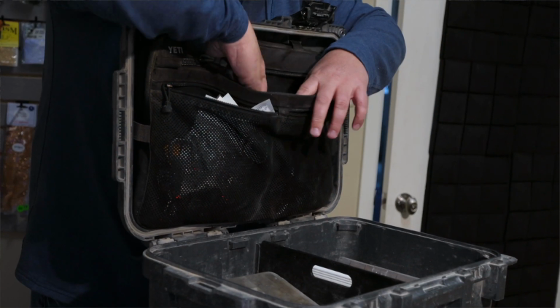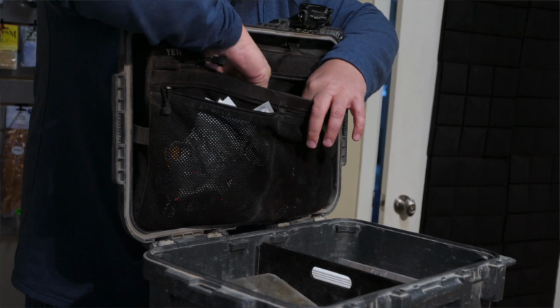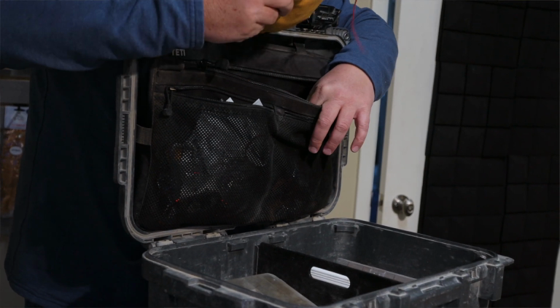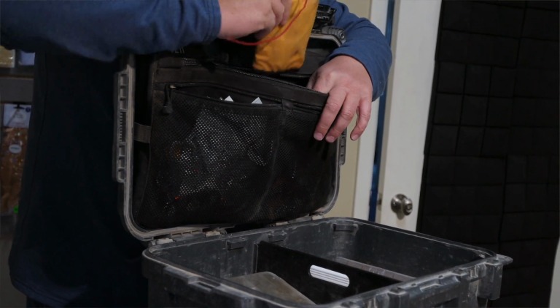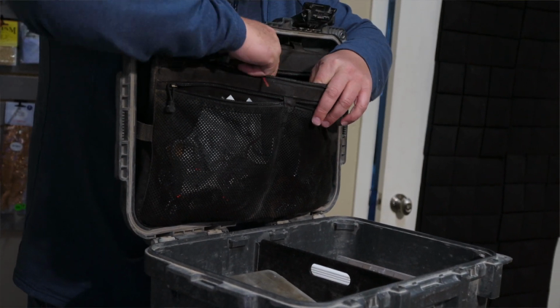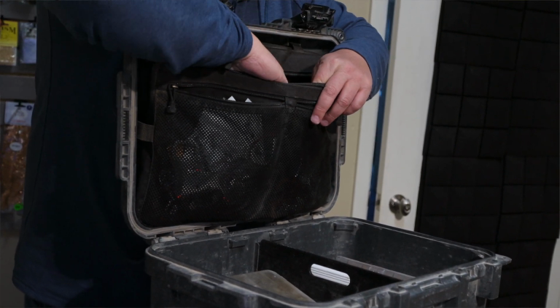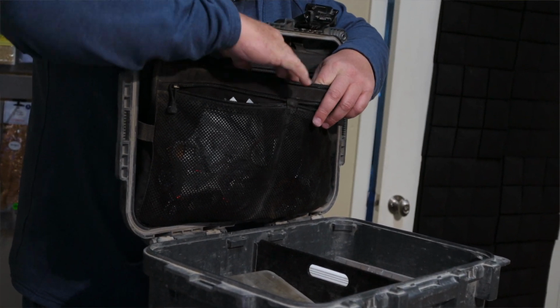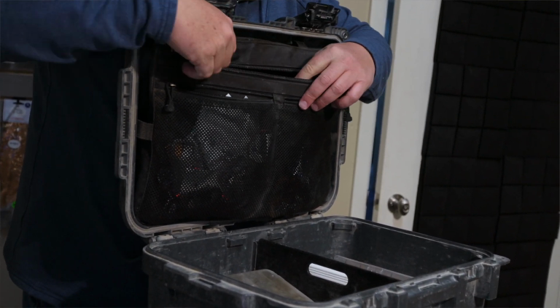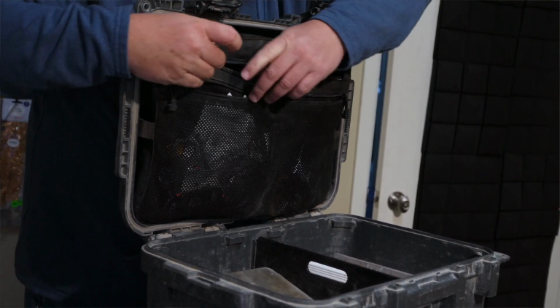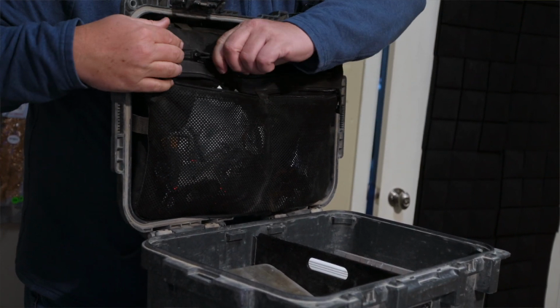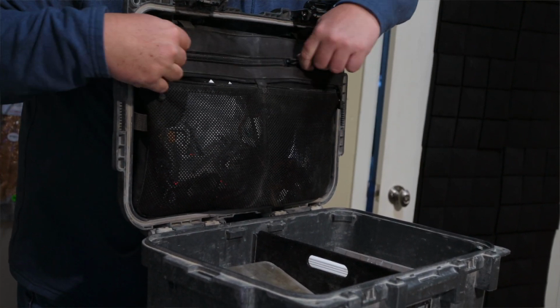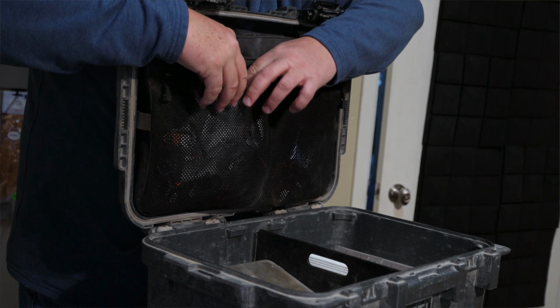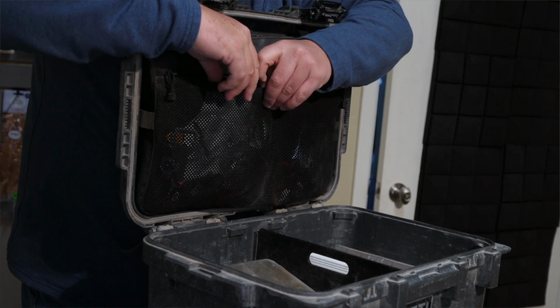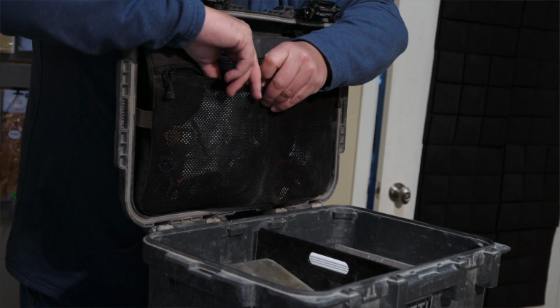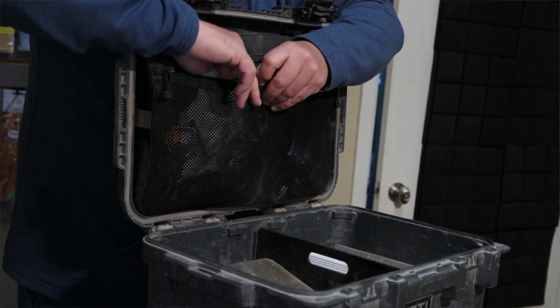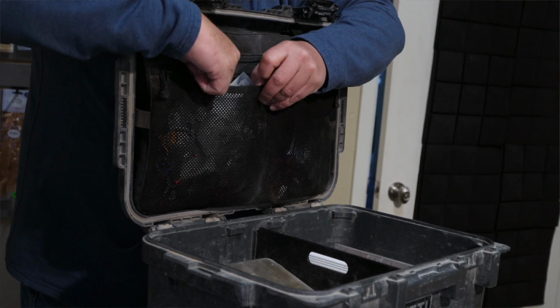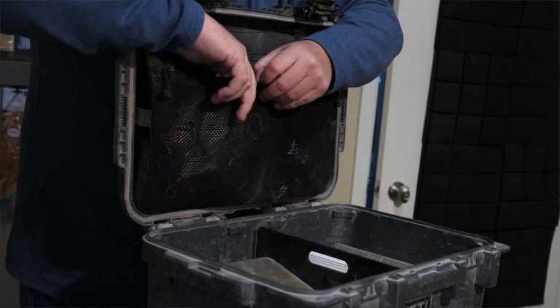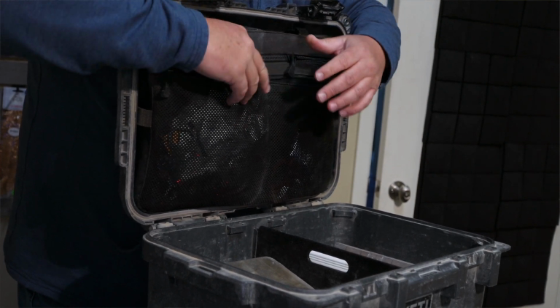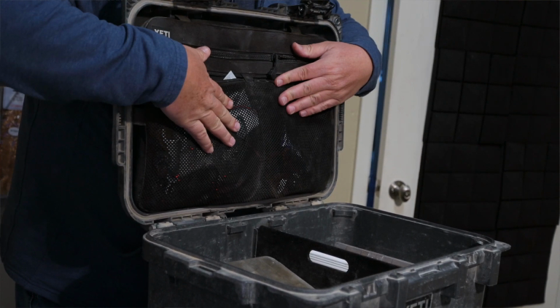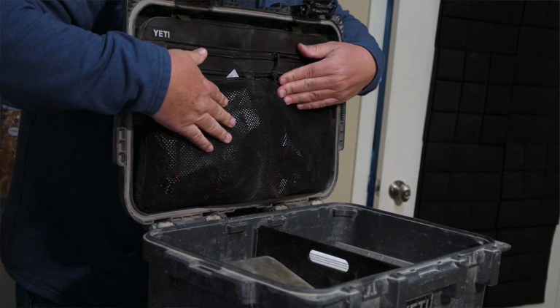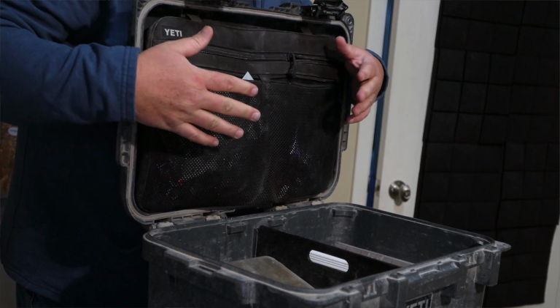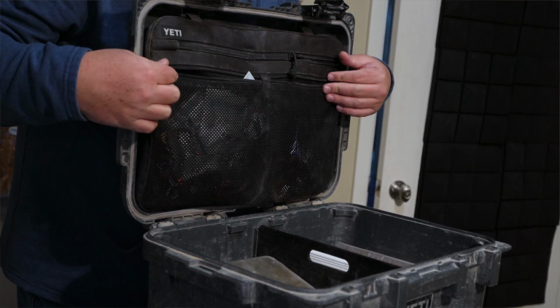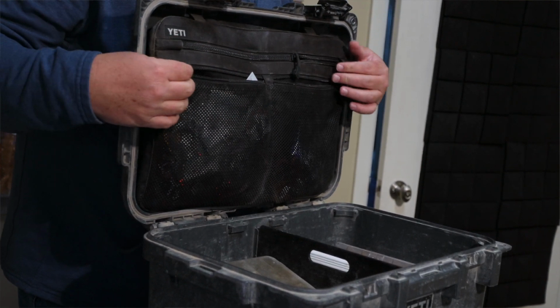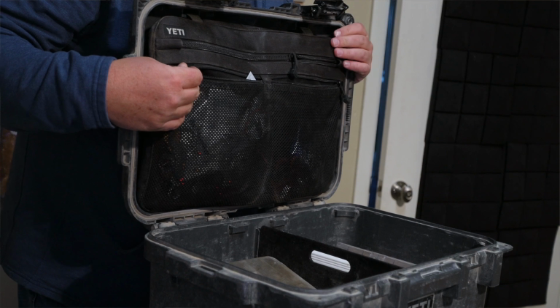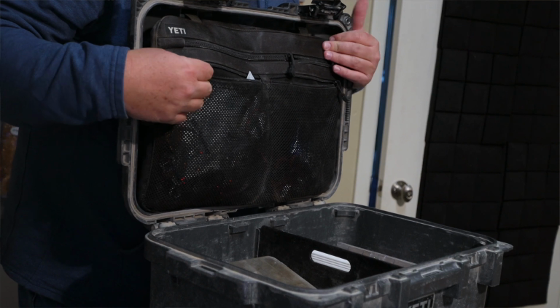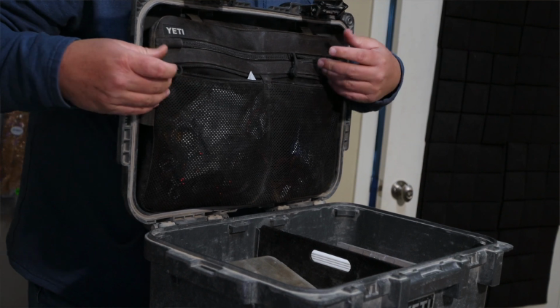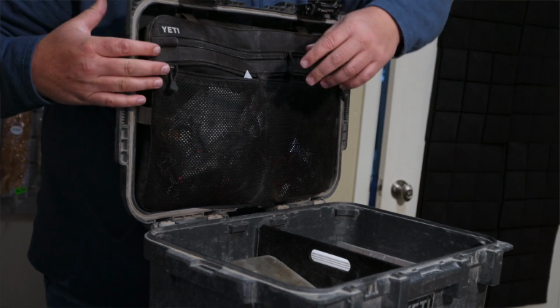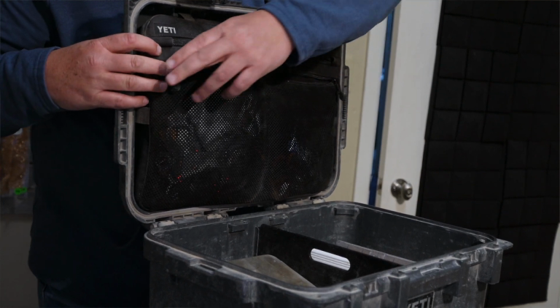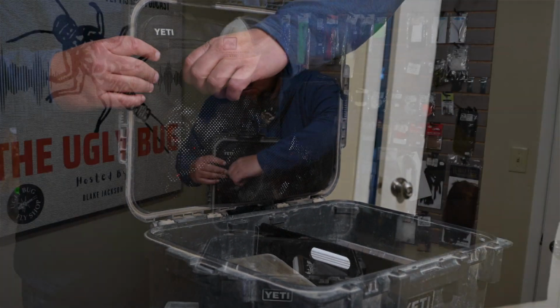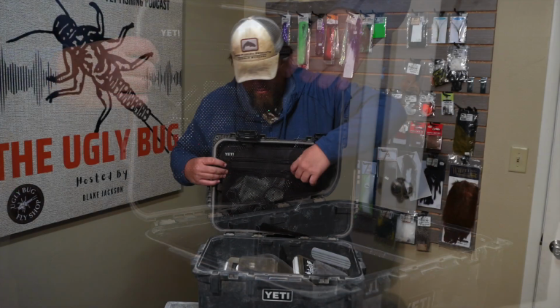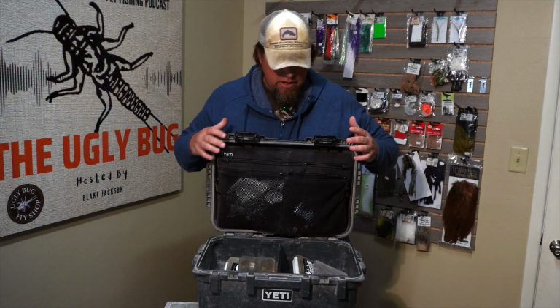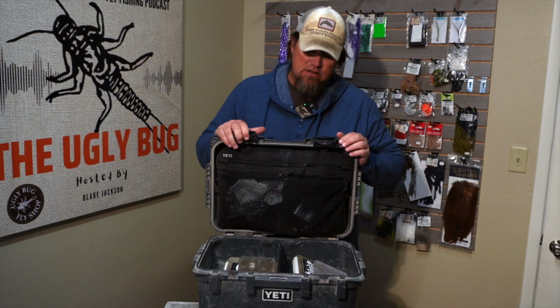On the top here — this is removable — you've got a big pouch. This is where I keep leader wallets and that sort of stuff, as well as chenille and all kinds of odds and ends.